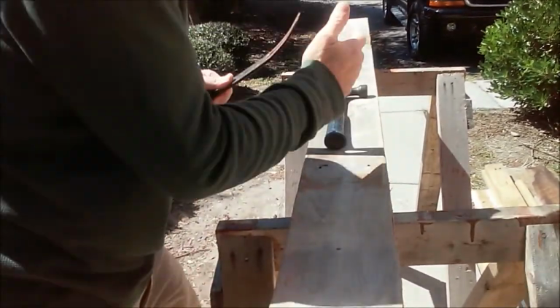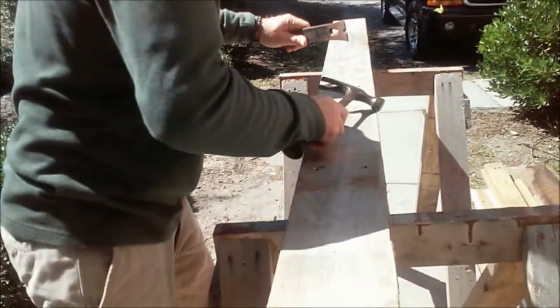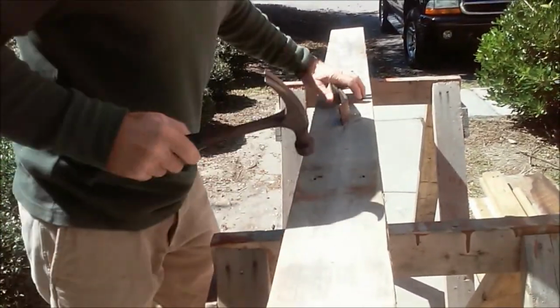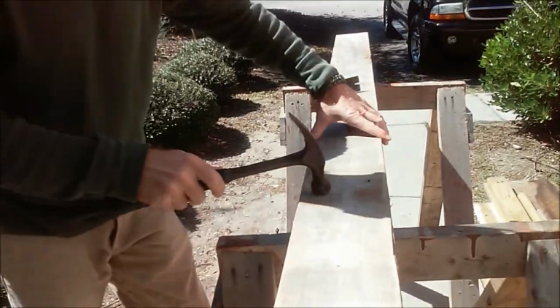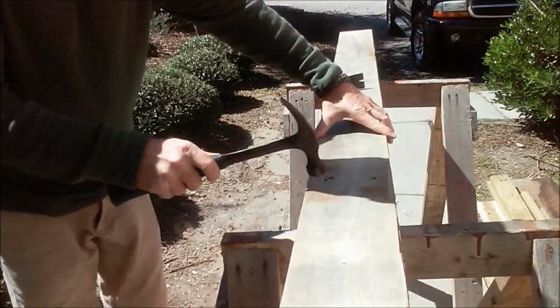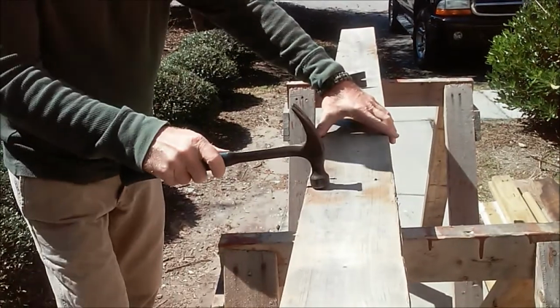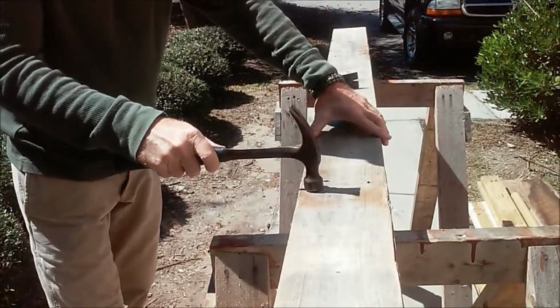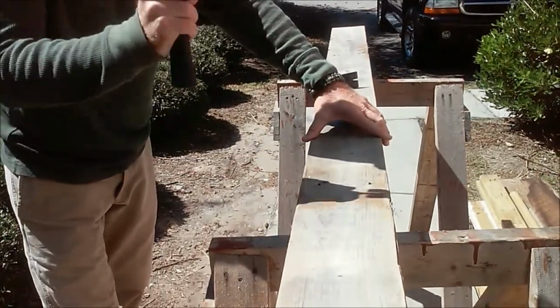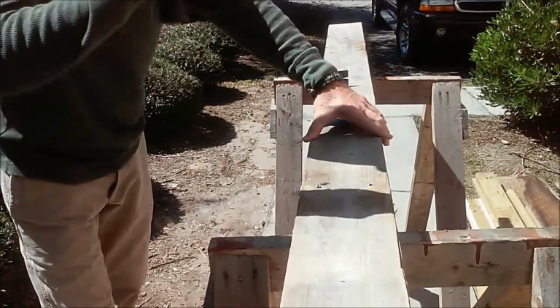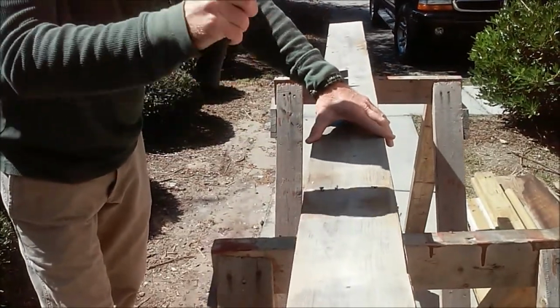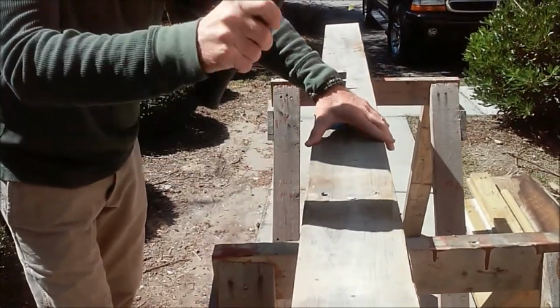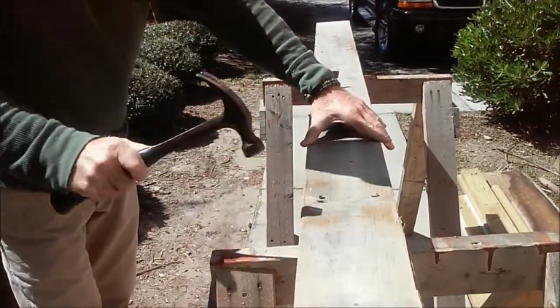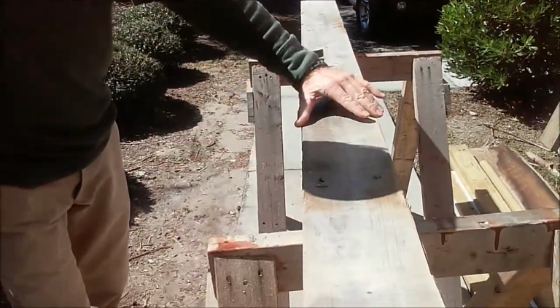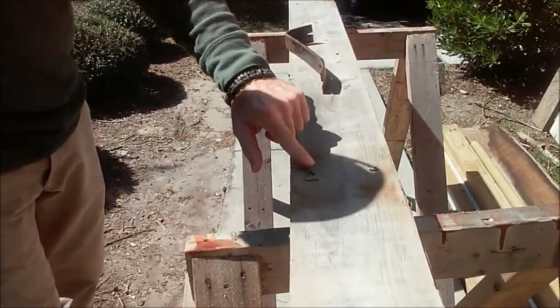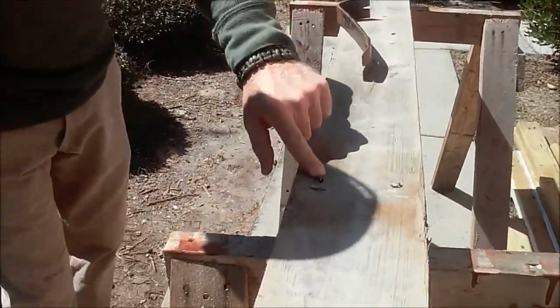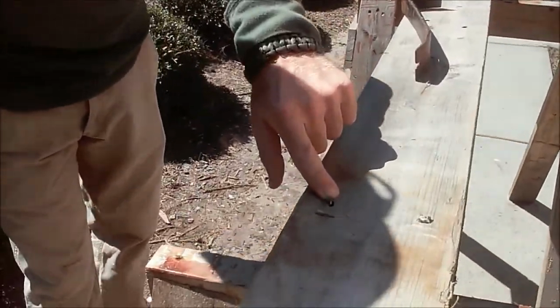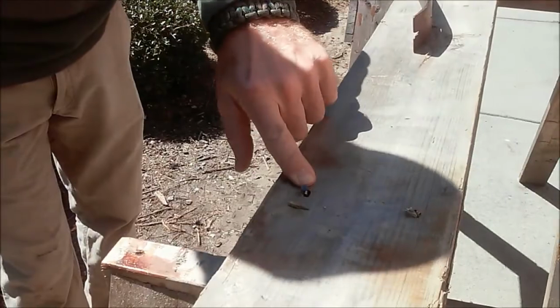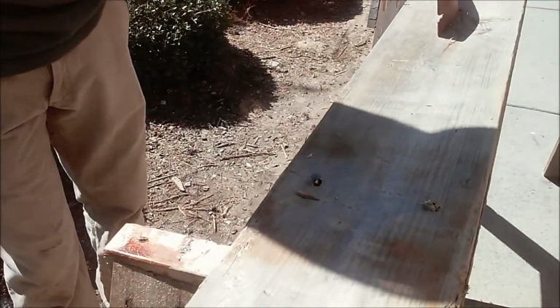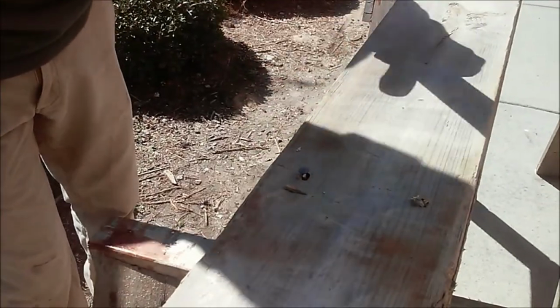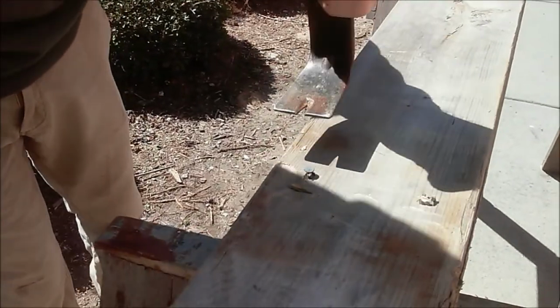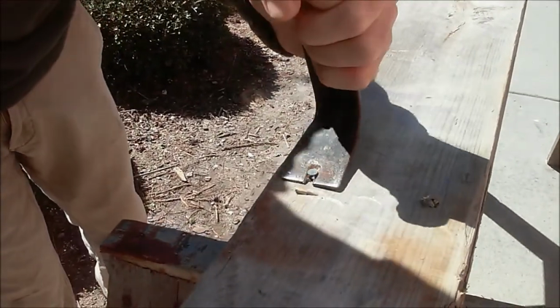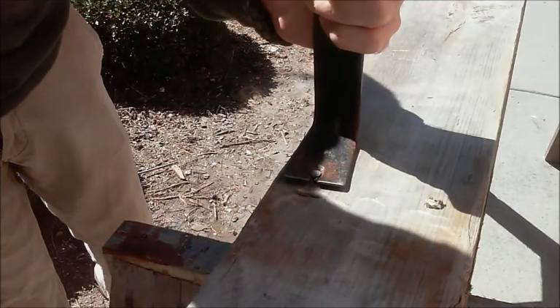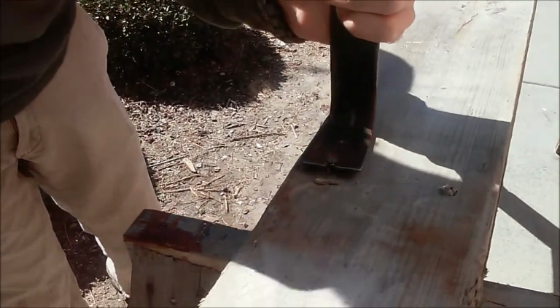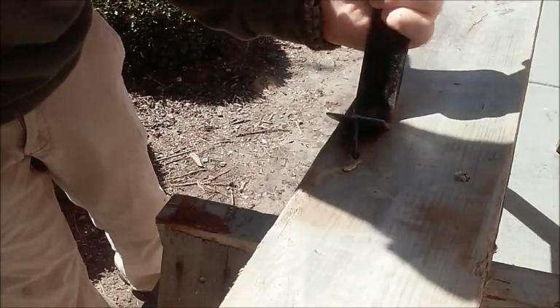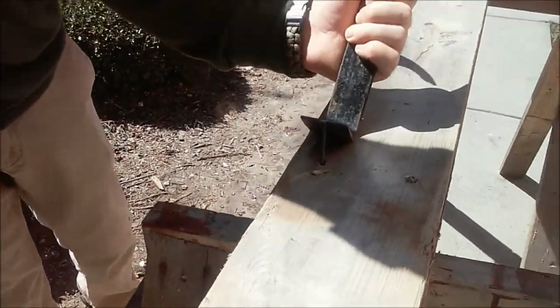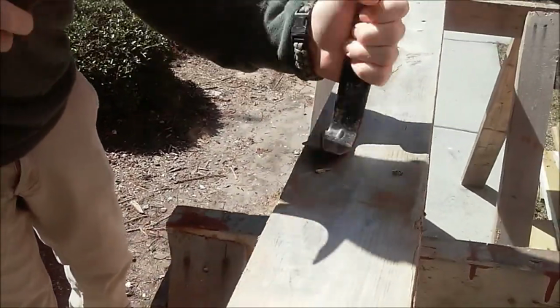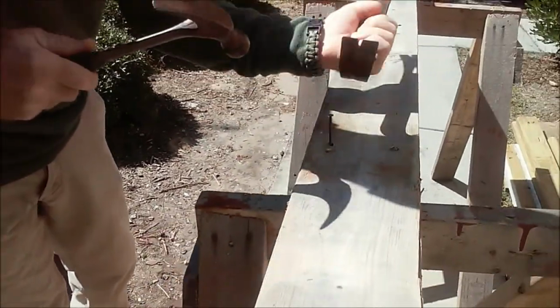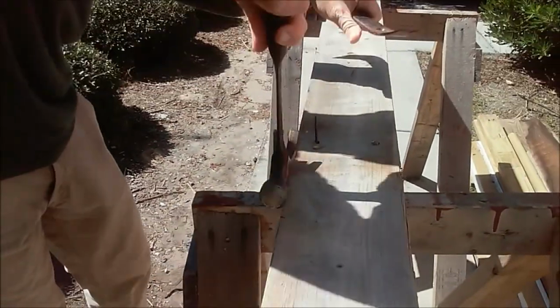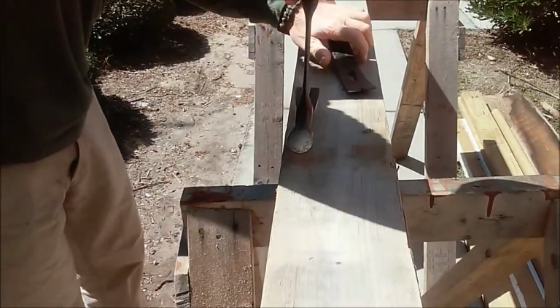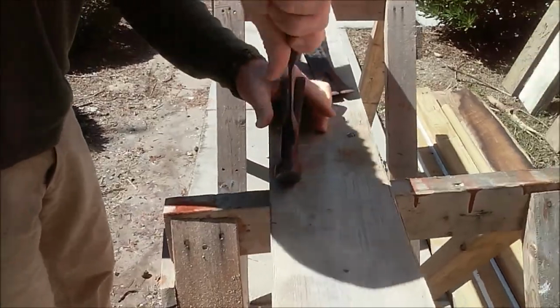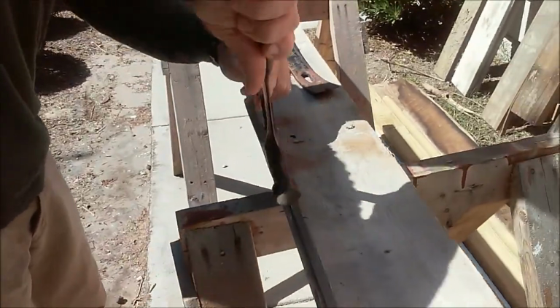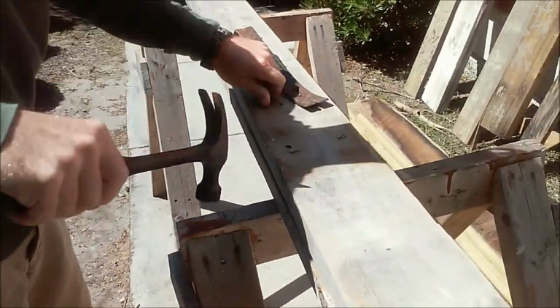Now what I'm going to do is take my hammer and just pop the board back down. When I do that, you see the nail pops out. Then I can take my hammer and pull the nails out.